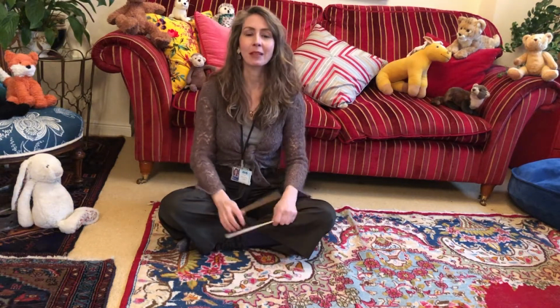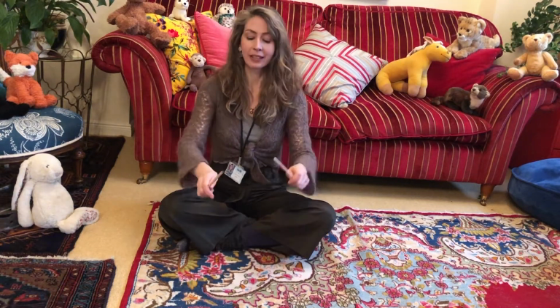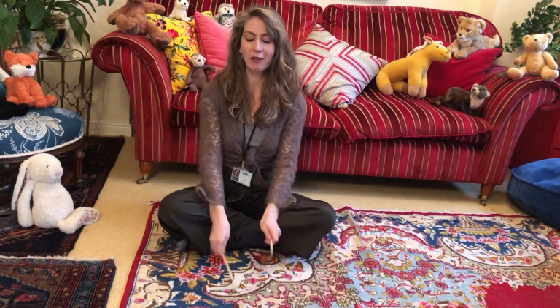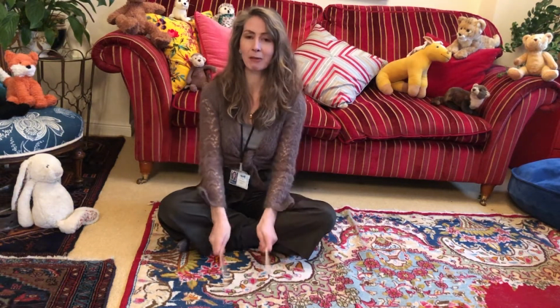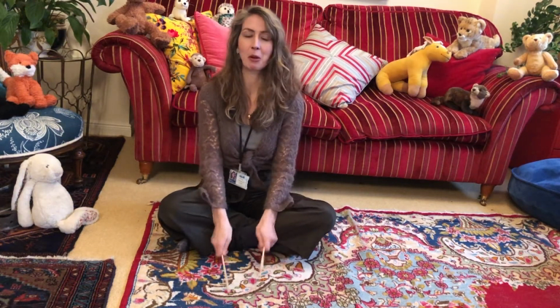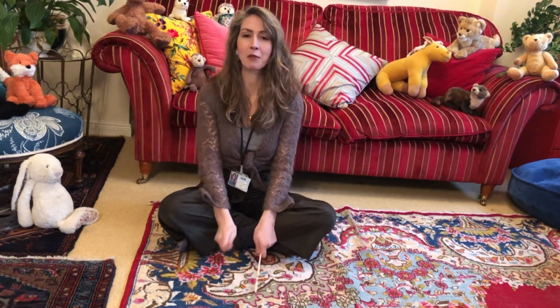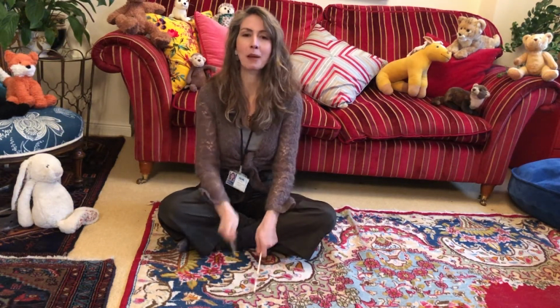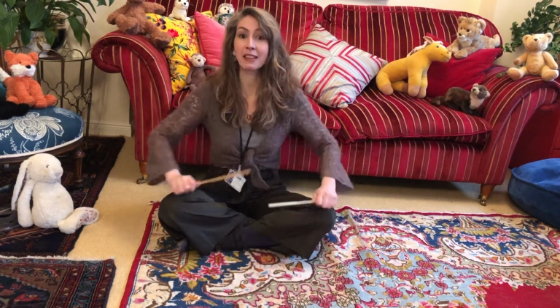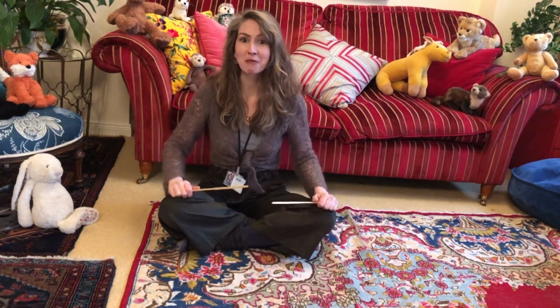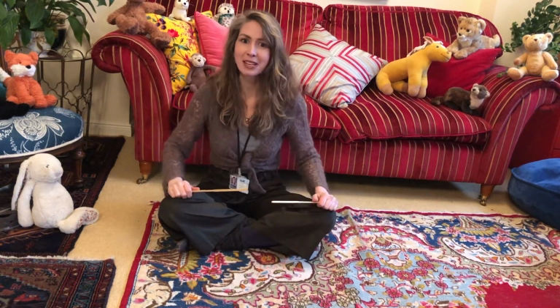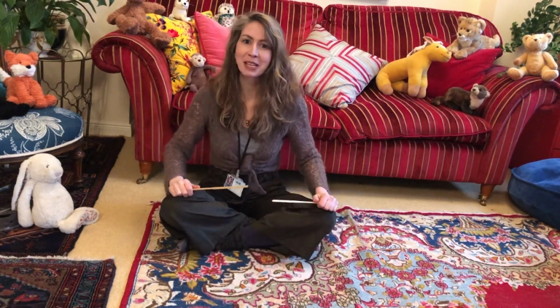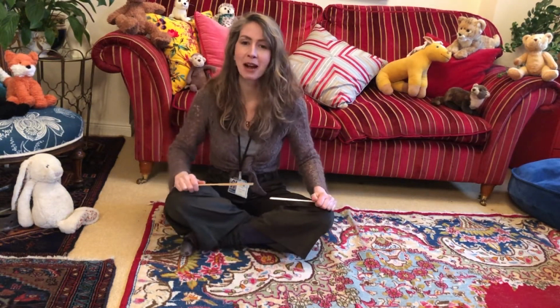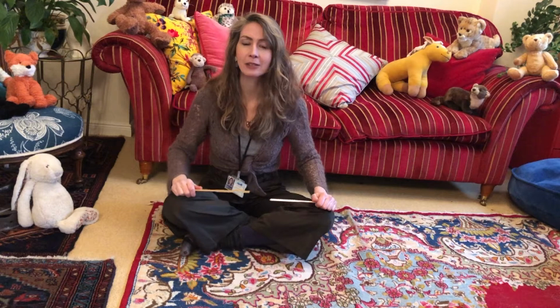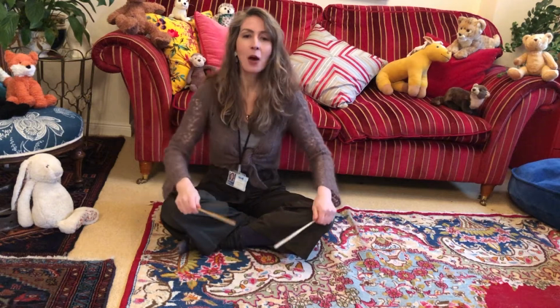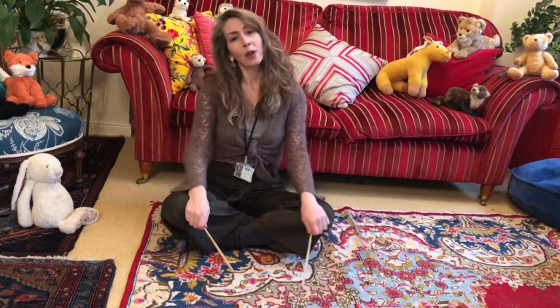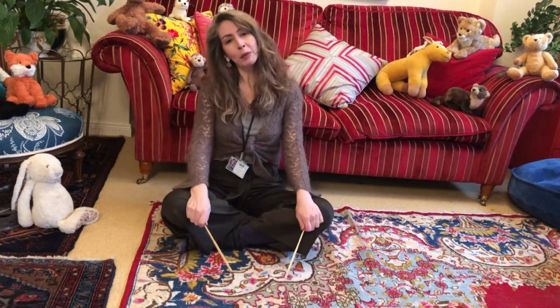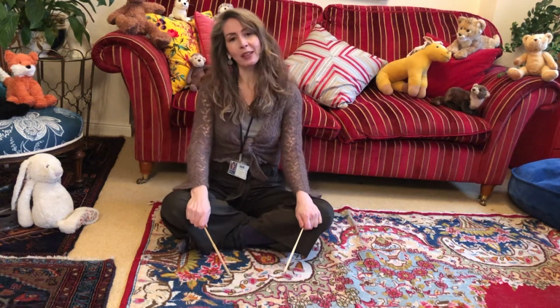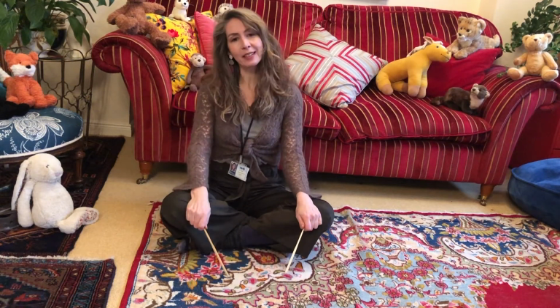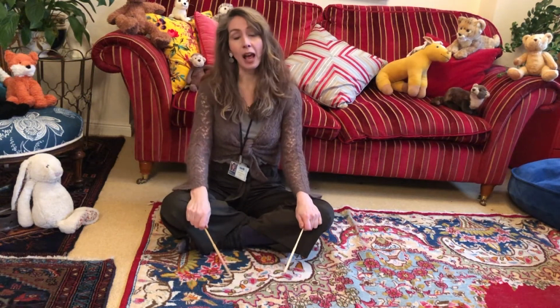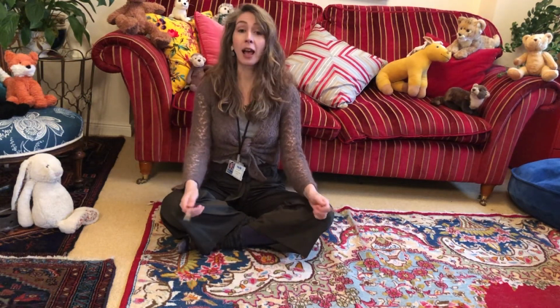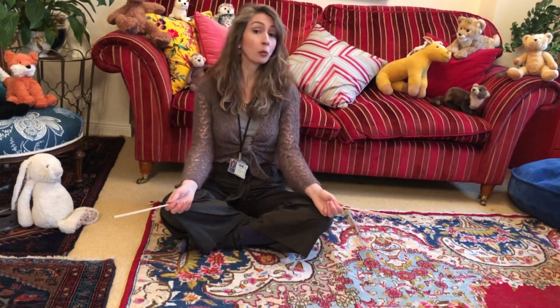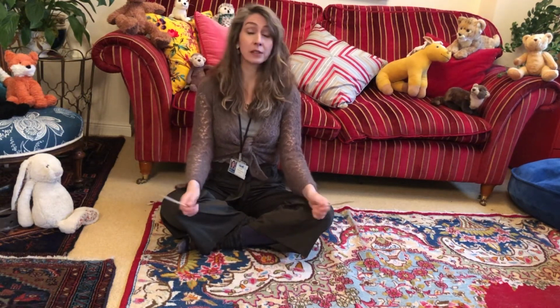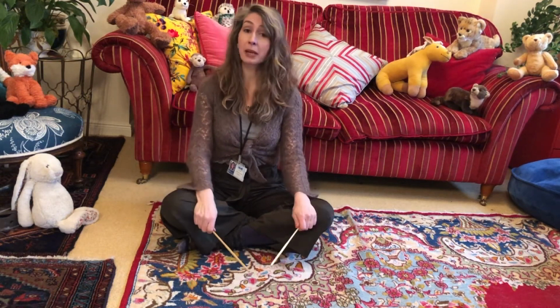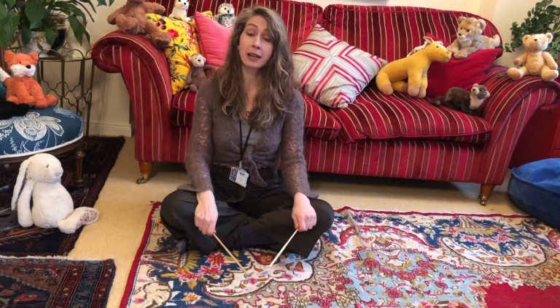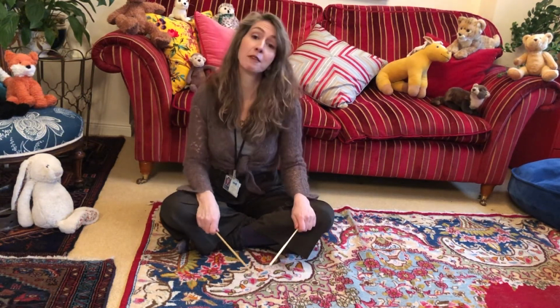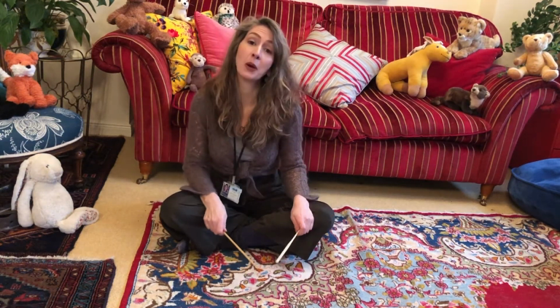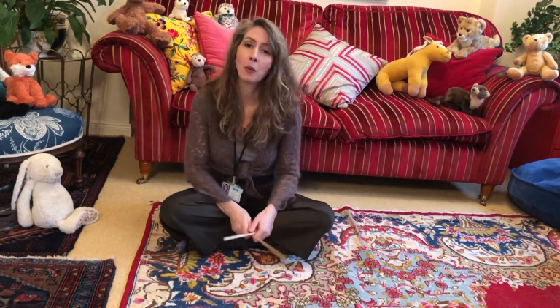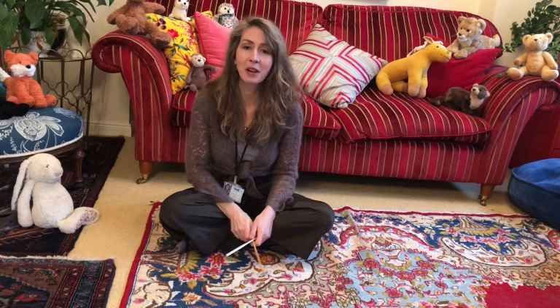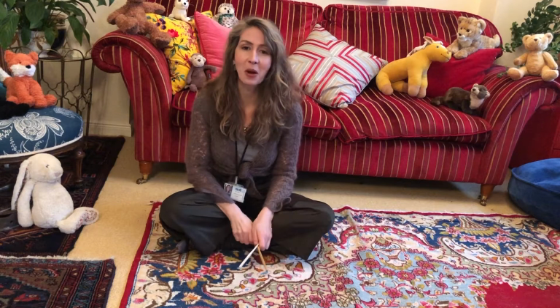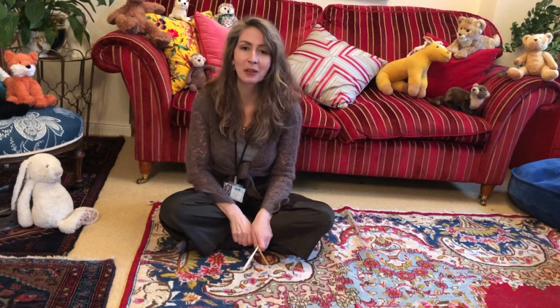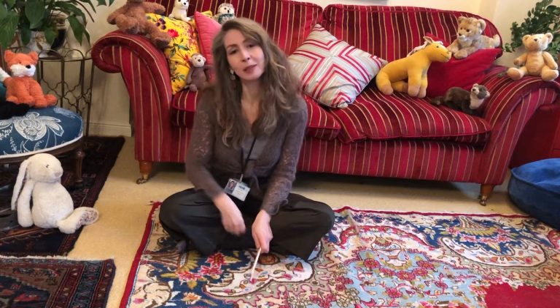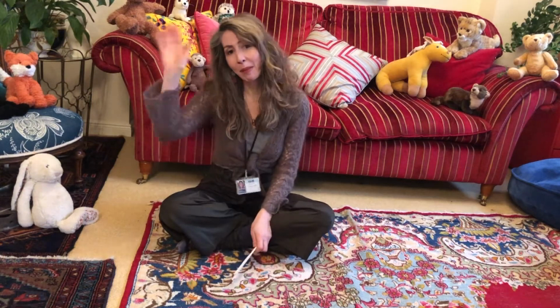Give yourself a big round of applause on the floor because I think you did really, really well! I hope you enjoyed that, and we'll see you again in another video with another song. Bye!